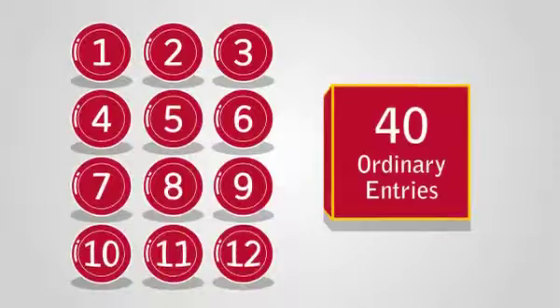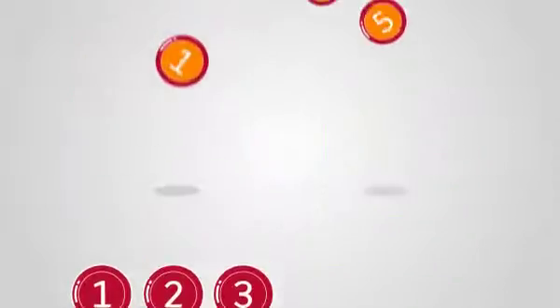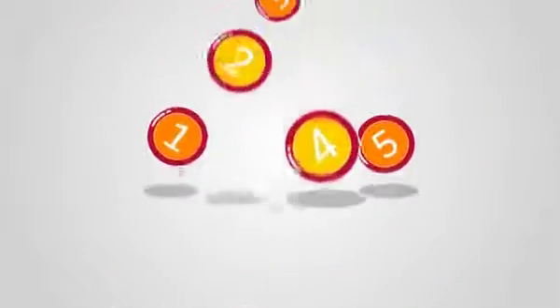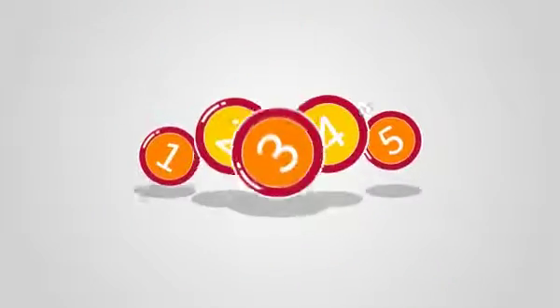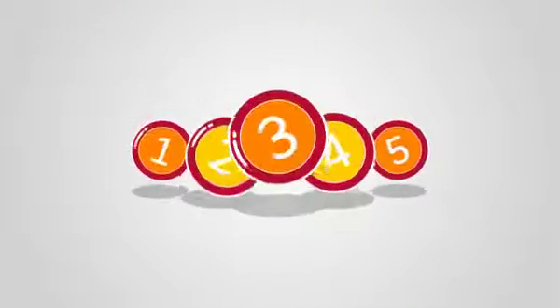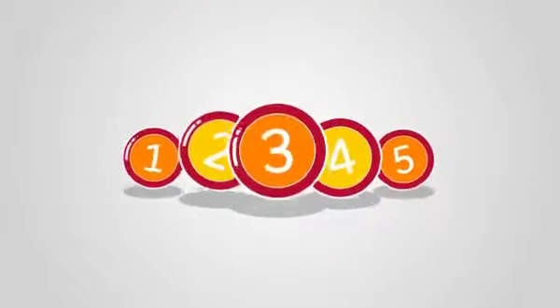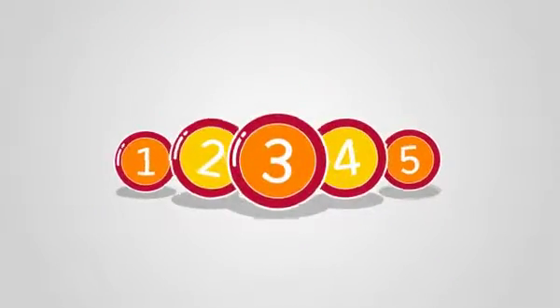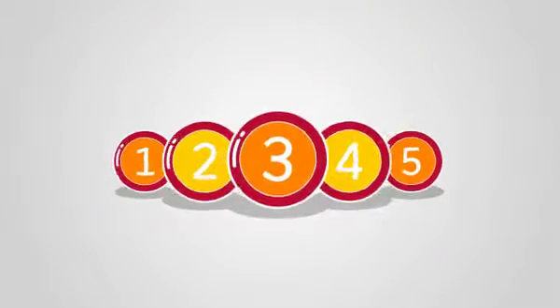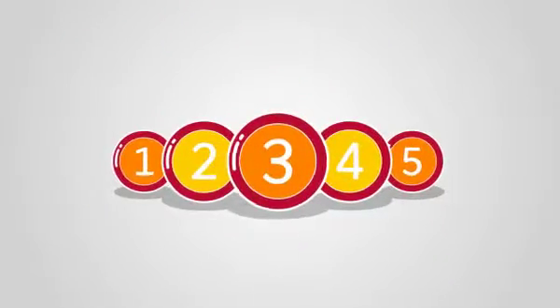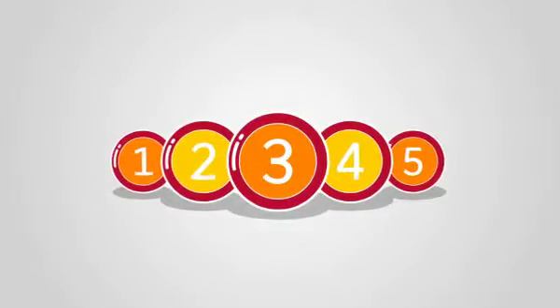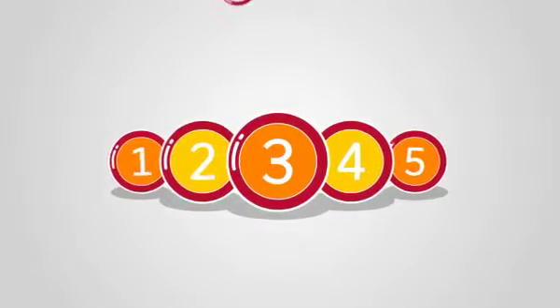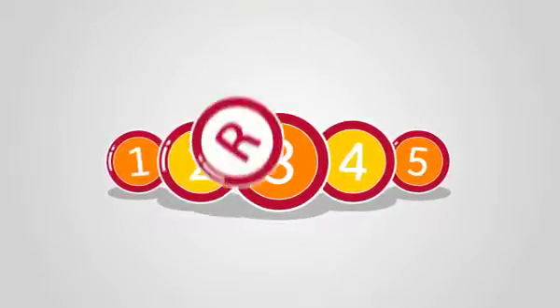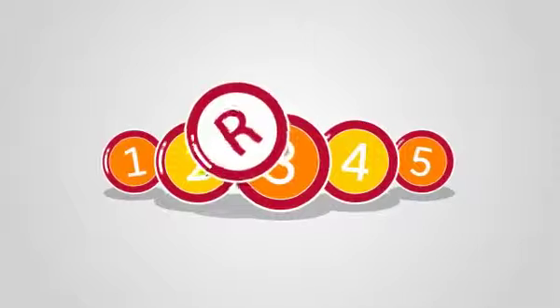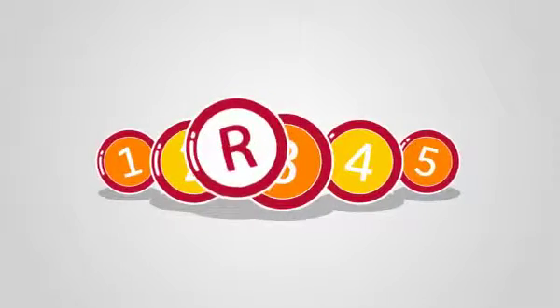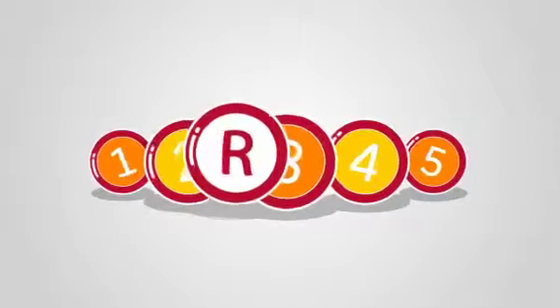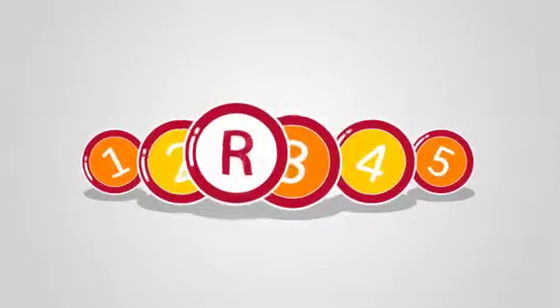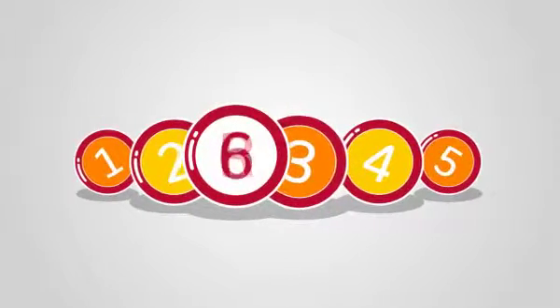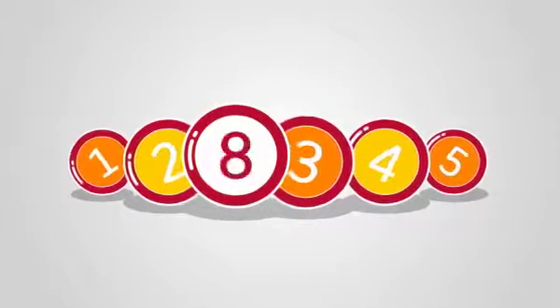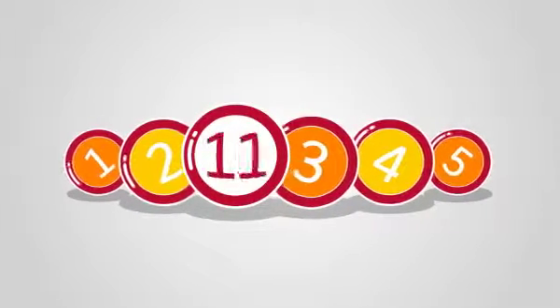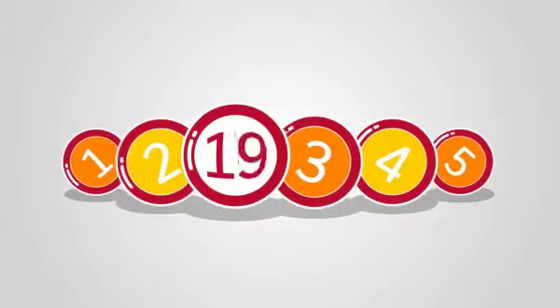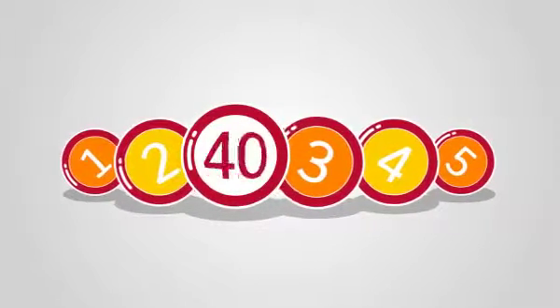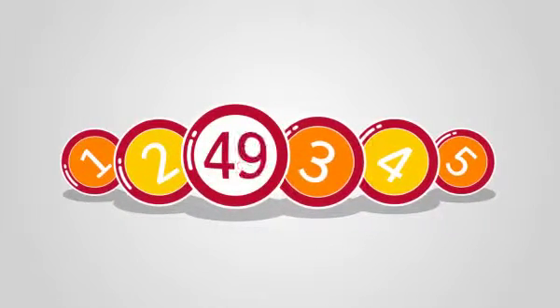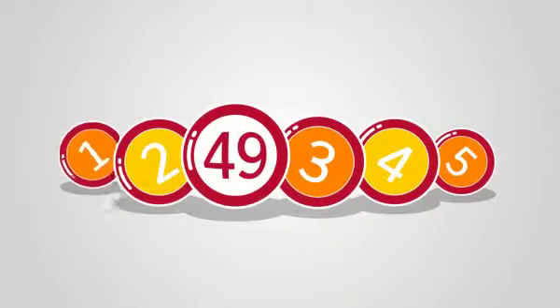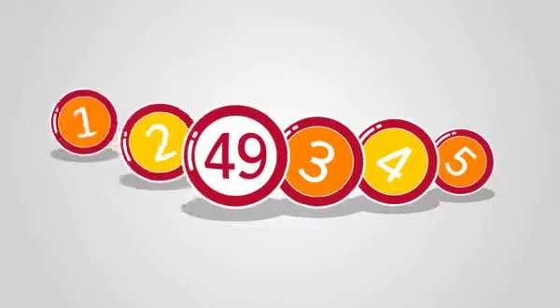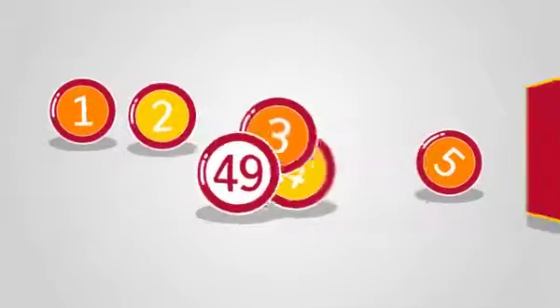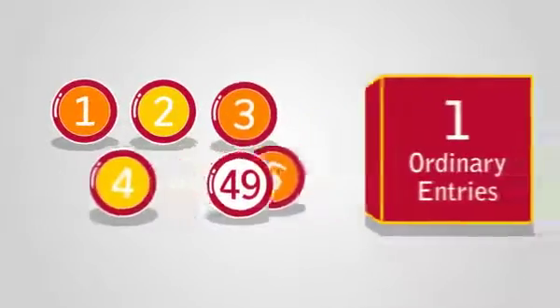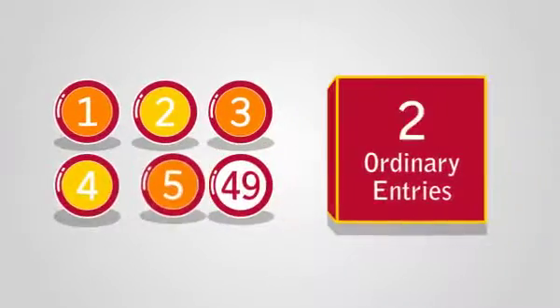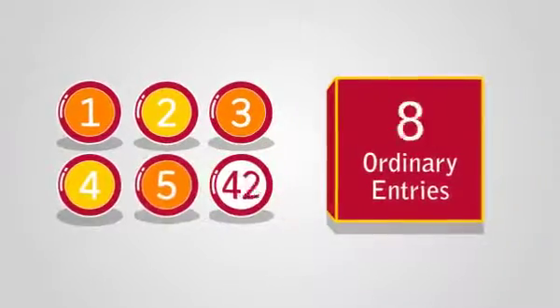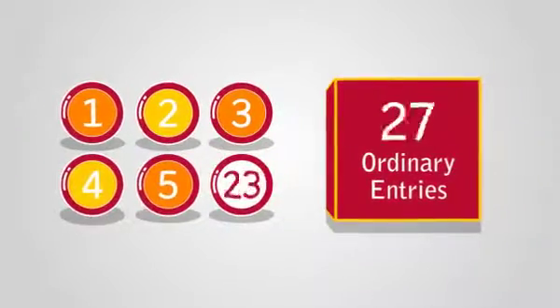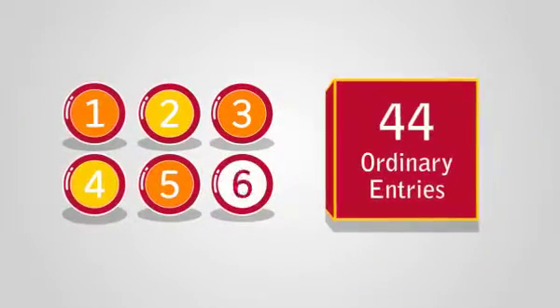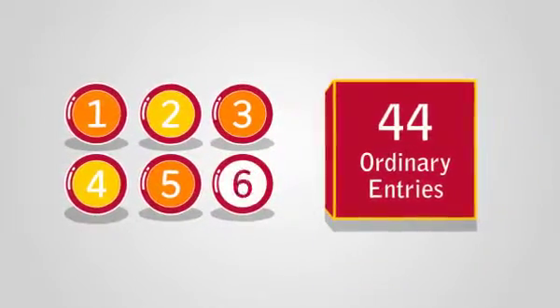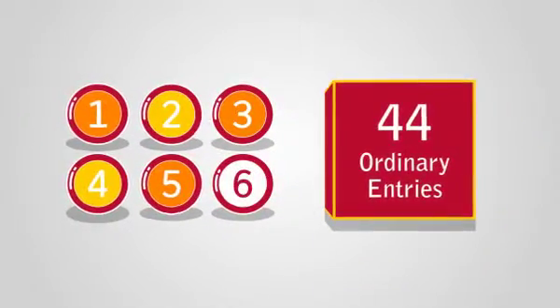You can choose a system roll and select 5 numbers. The last number assigned is a rolling number representing all remaining numbers. Choosing system roll gives you 44 ordinary entries.